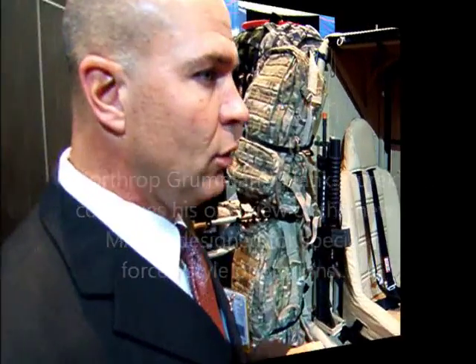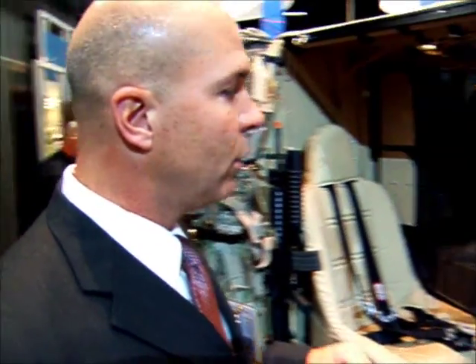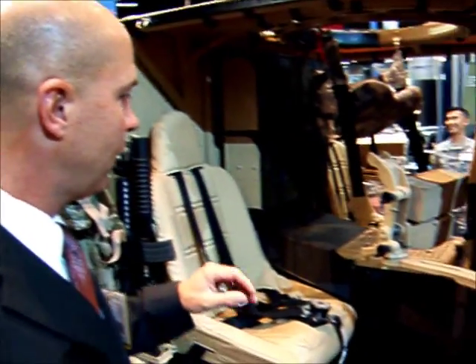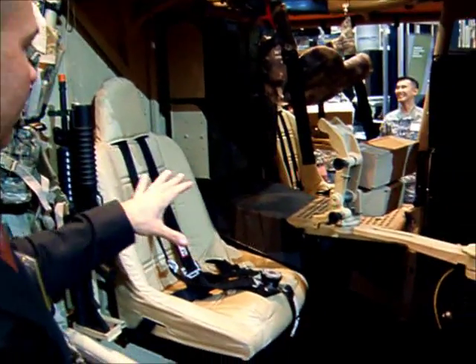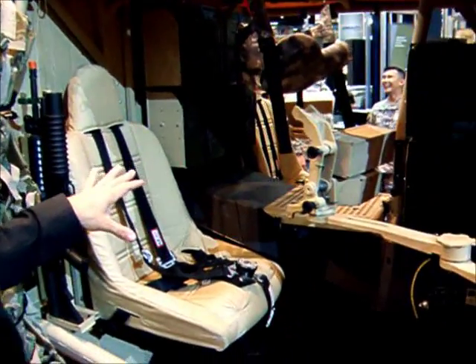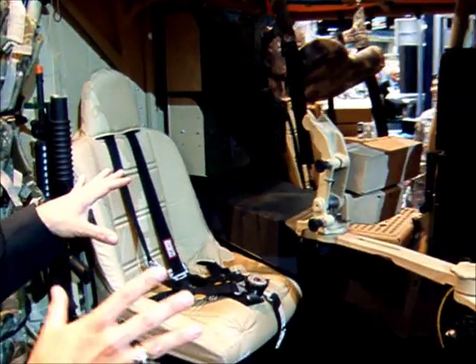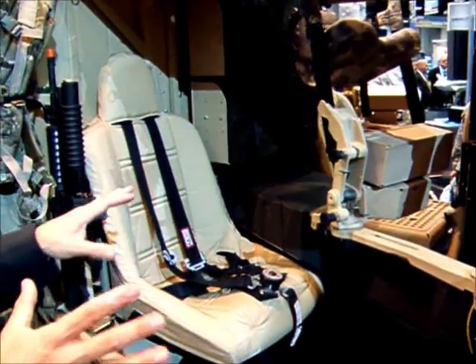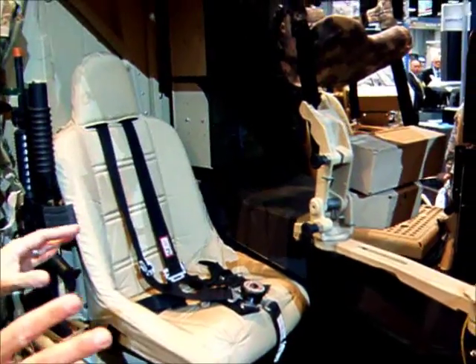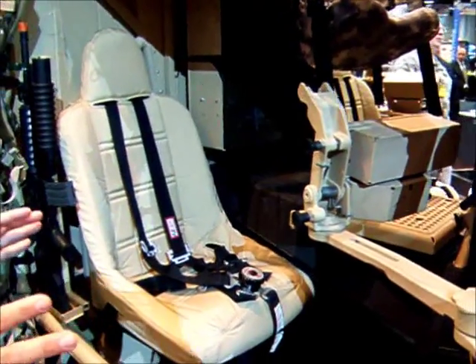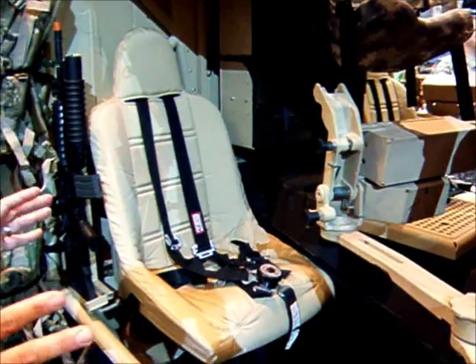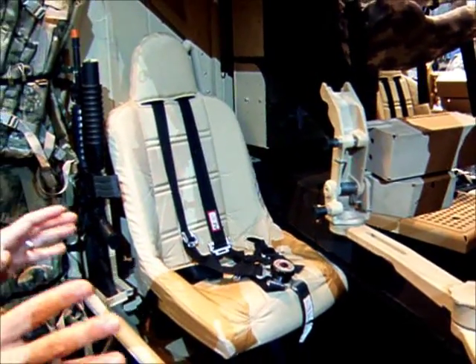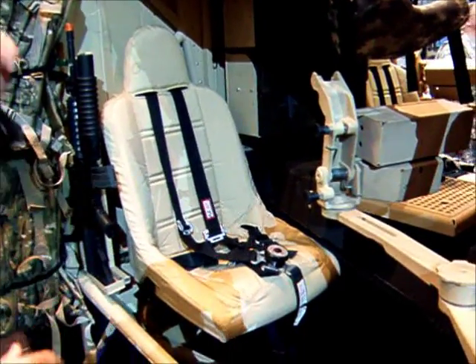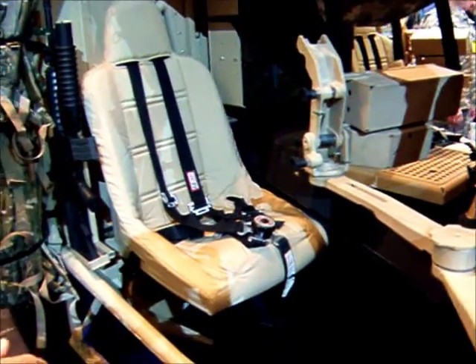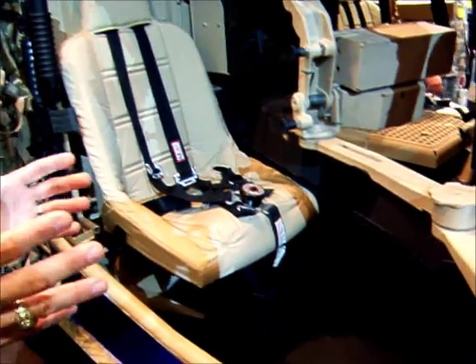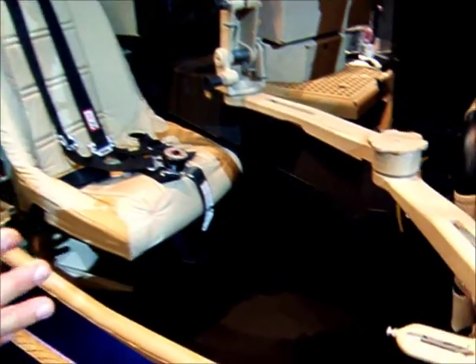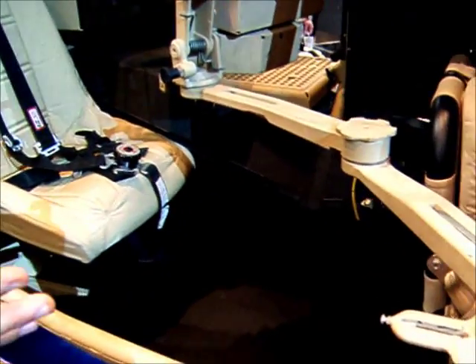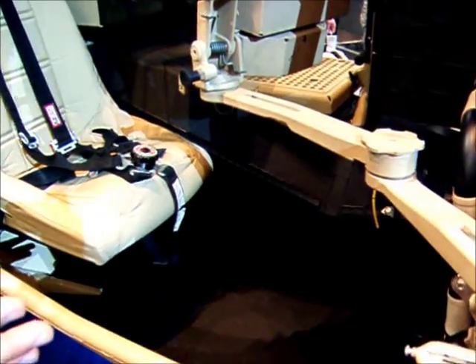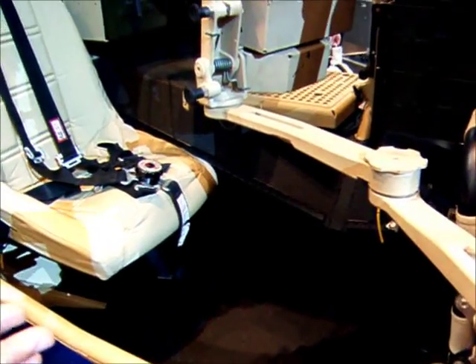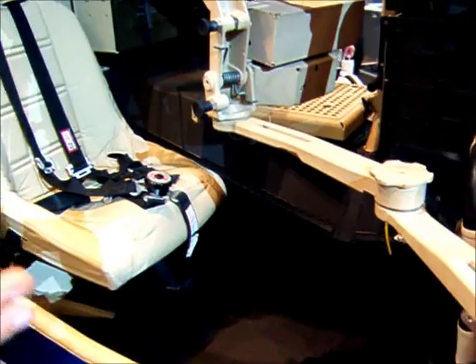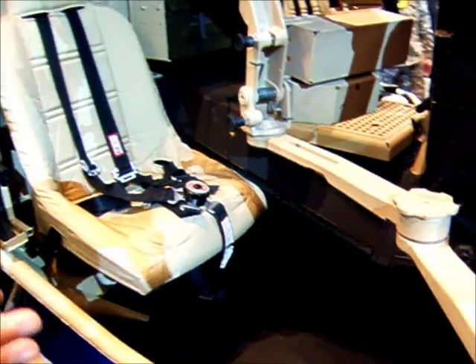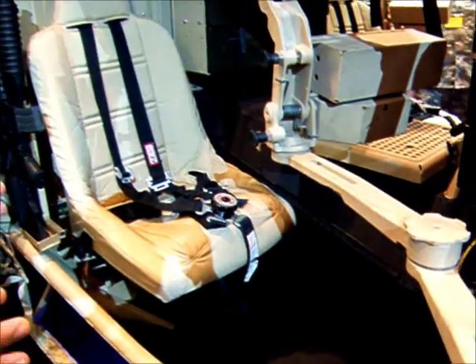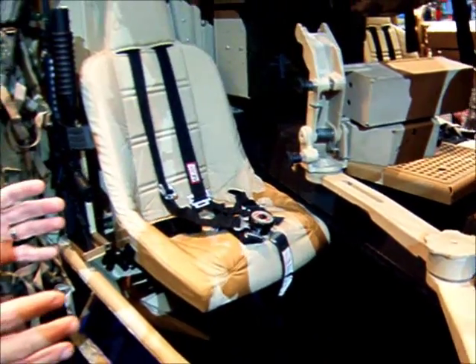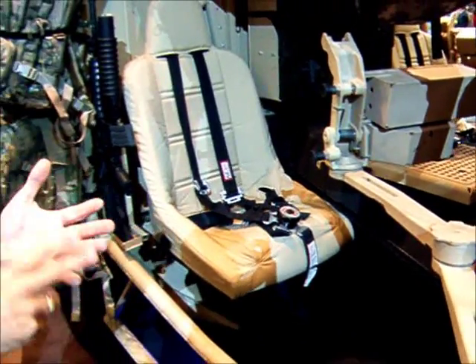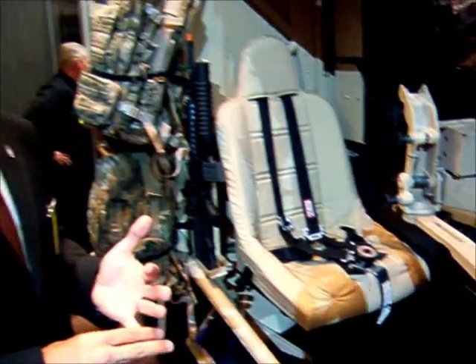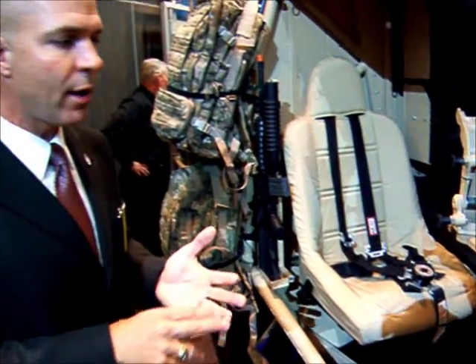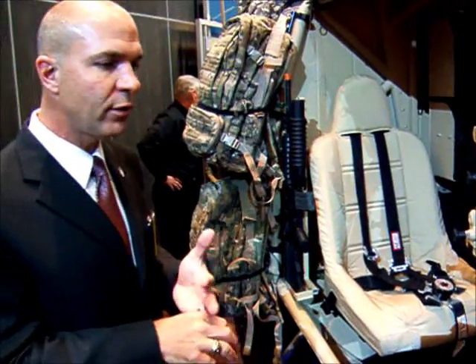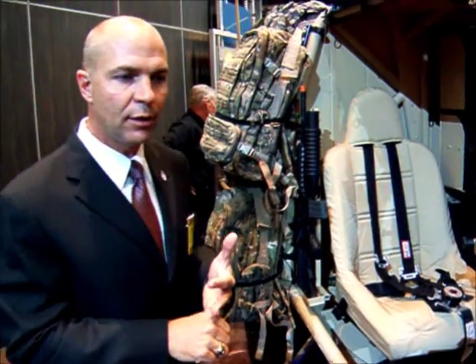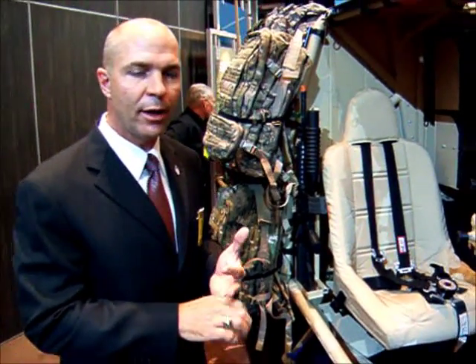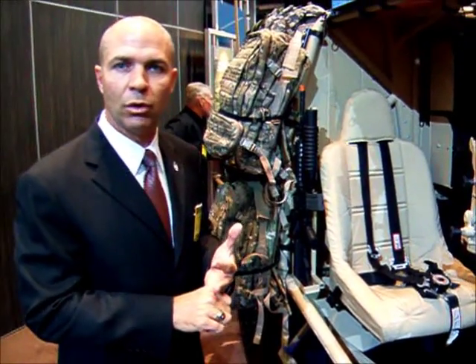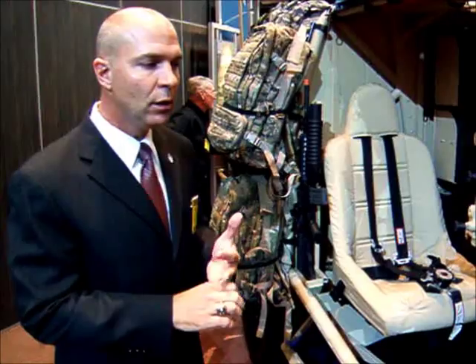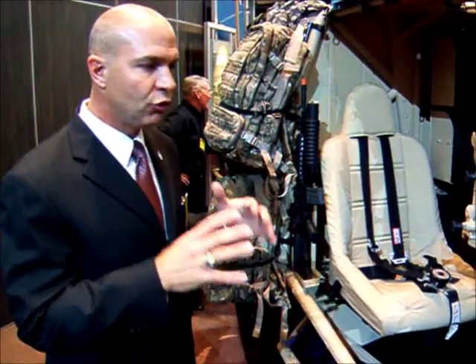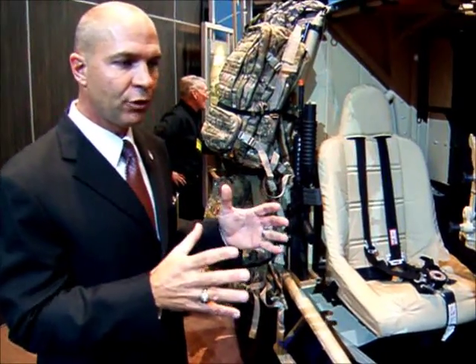Let's talk about the drivetrain, the powertrain. This is a CAT 4.4 liter inline 4, 220 horsepower, 517 foot pounds of torque.